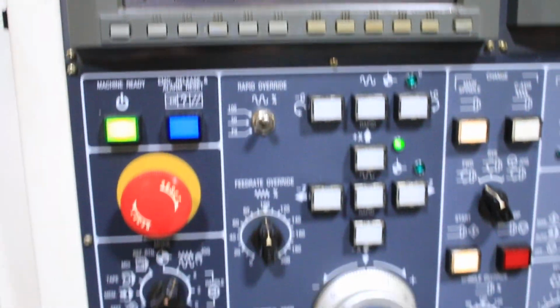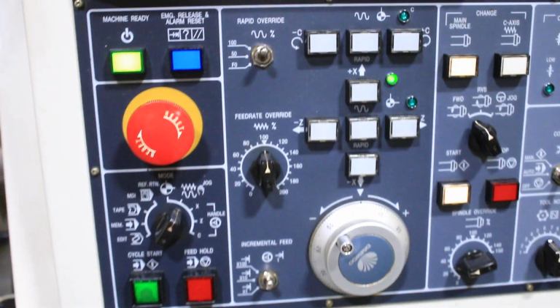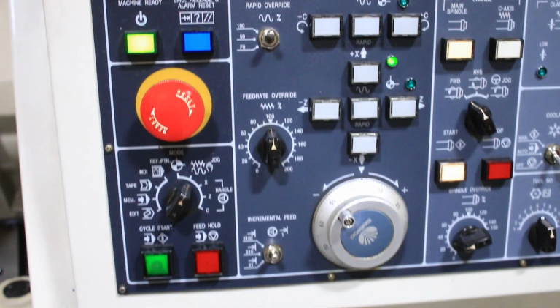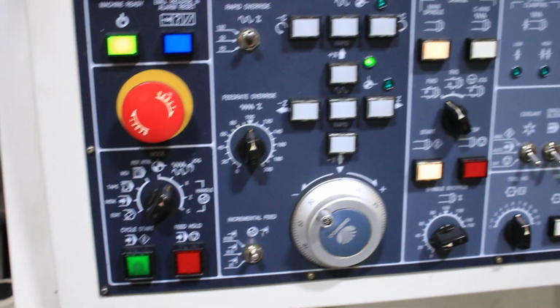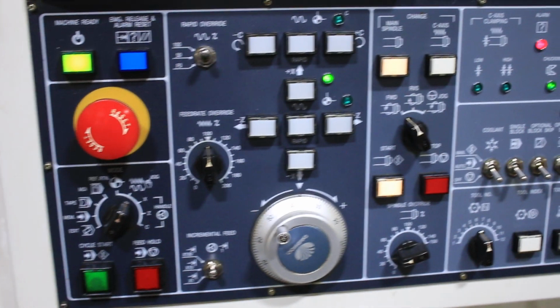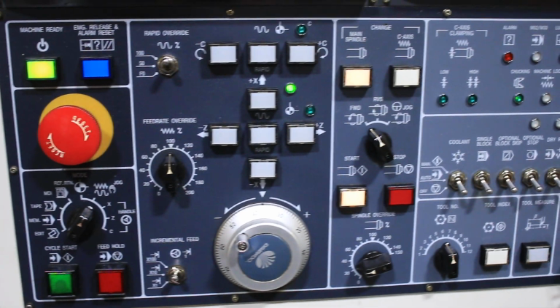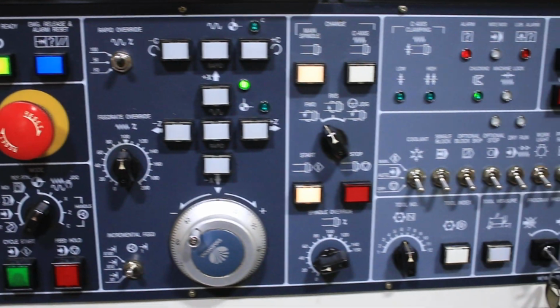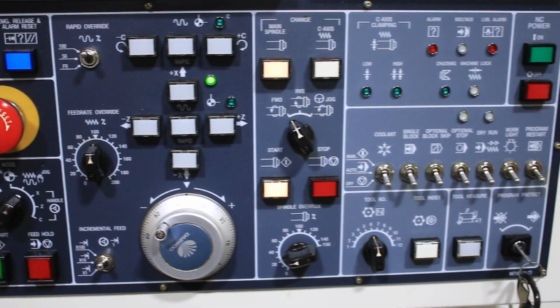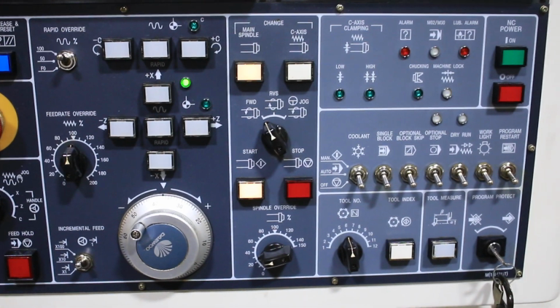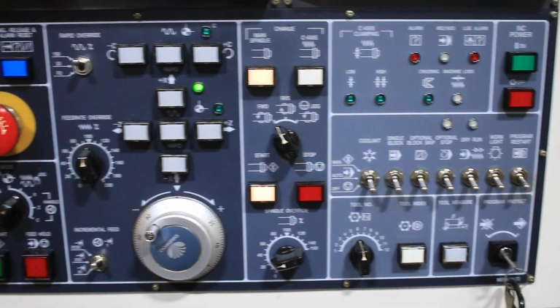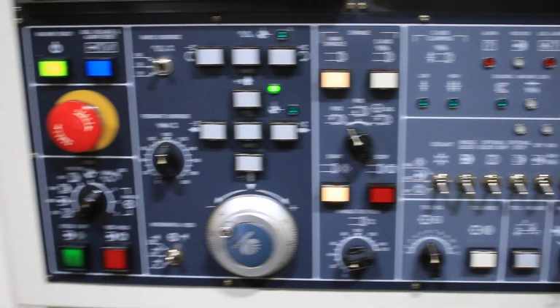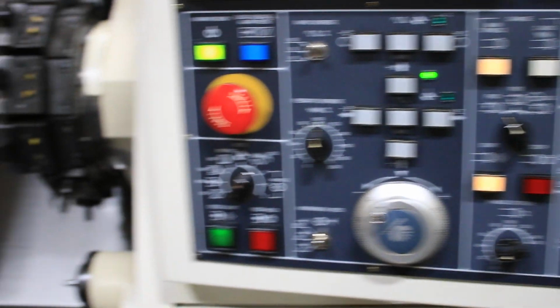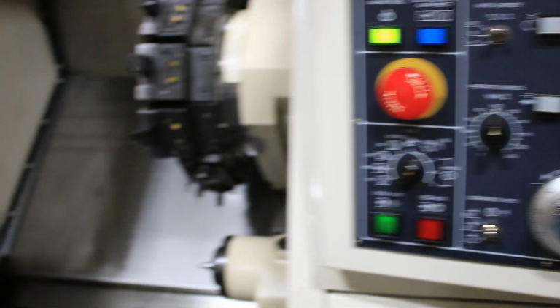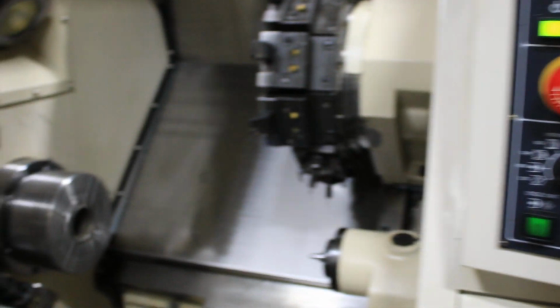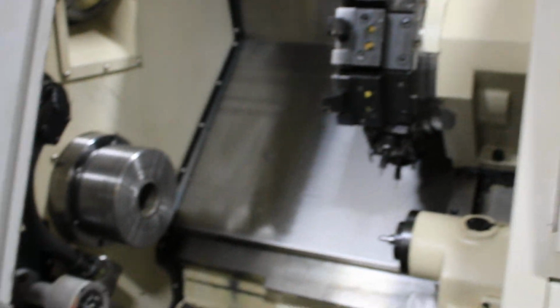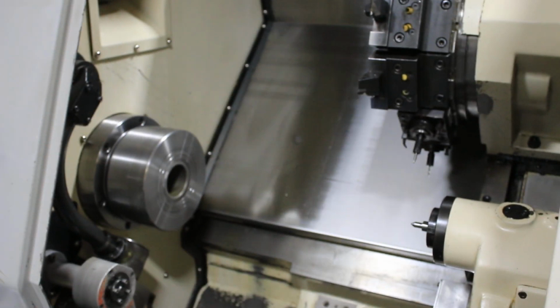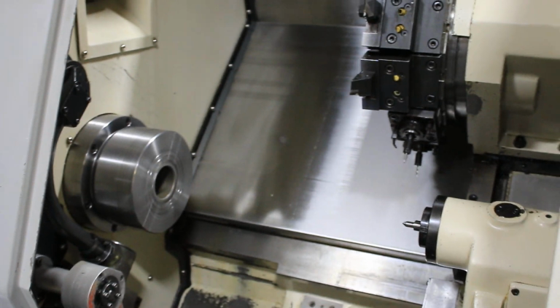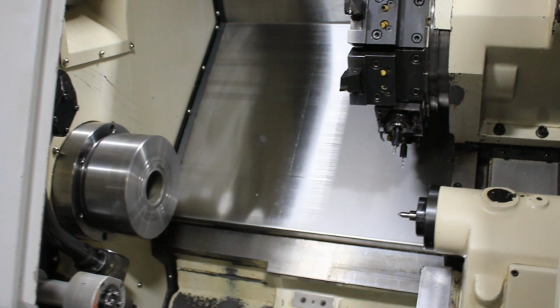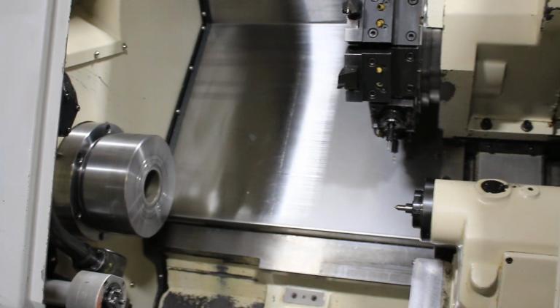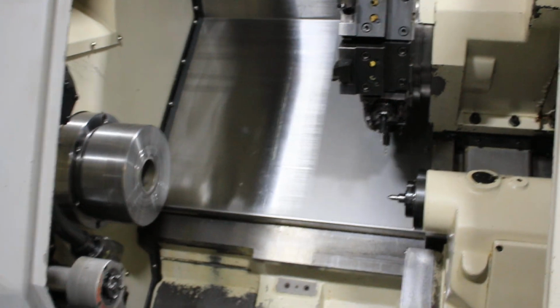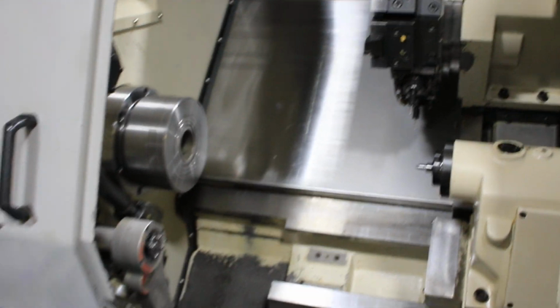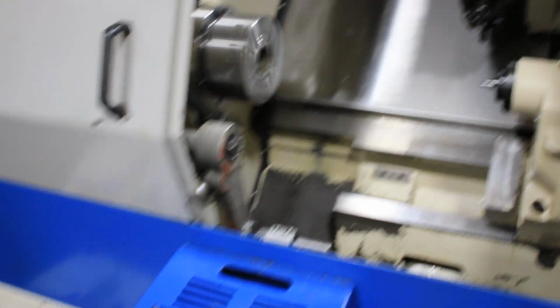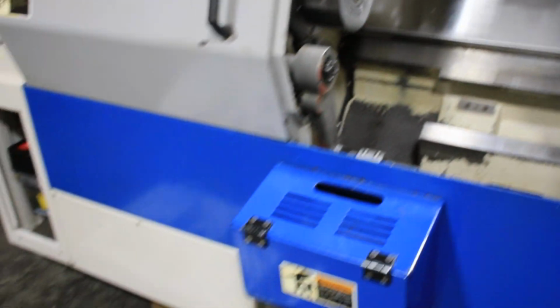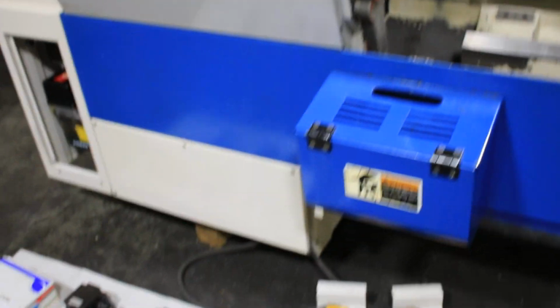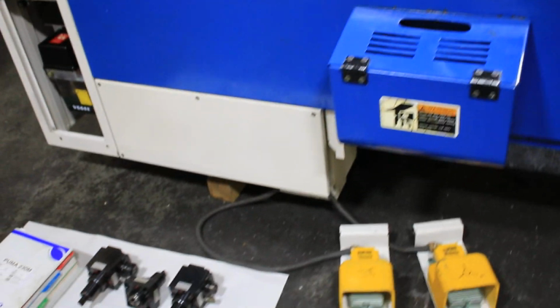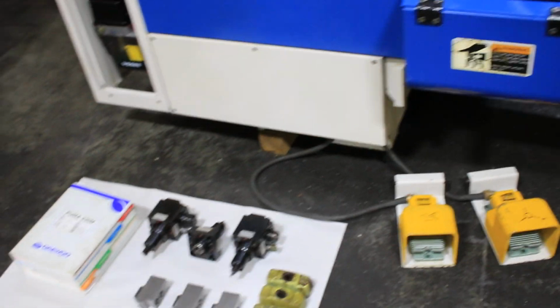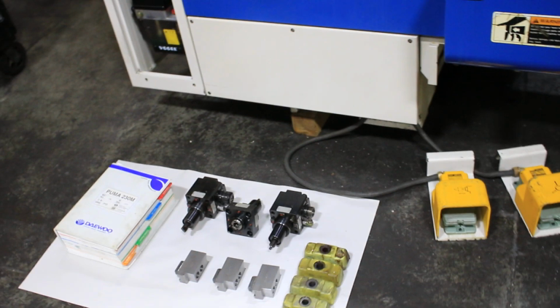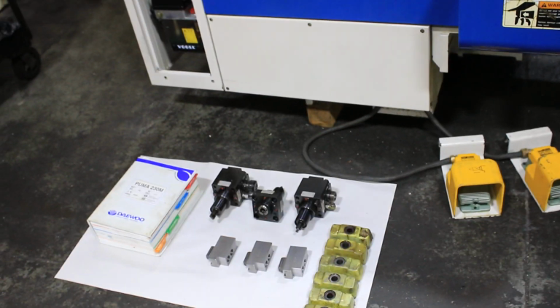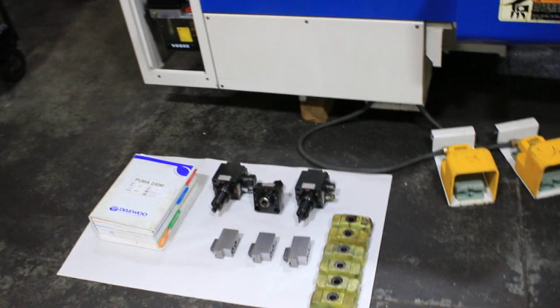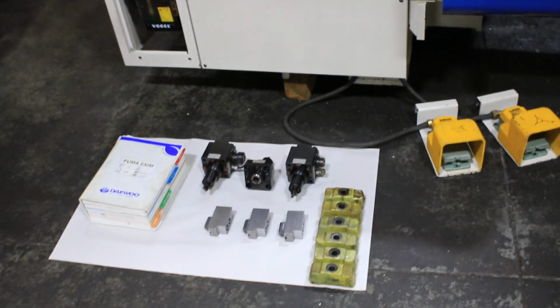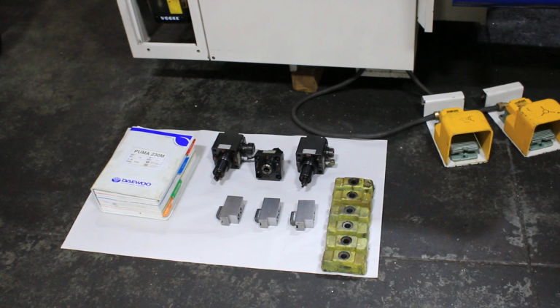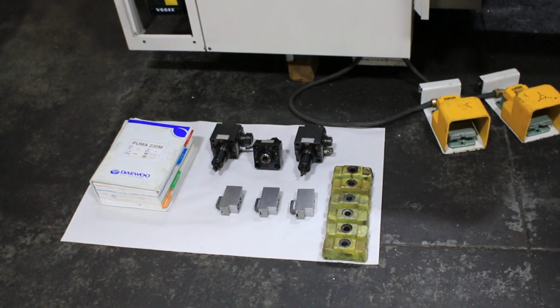We have five live tools from the machine — two are currently mounted. The machine will come with all of the tools mounted on the turret as well, including the standard tools with those cutting tools in there.